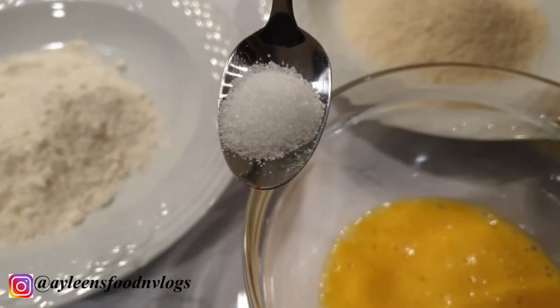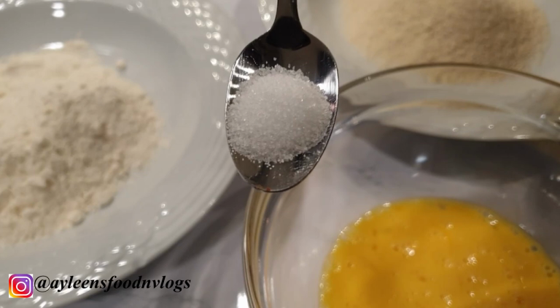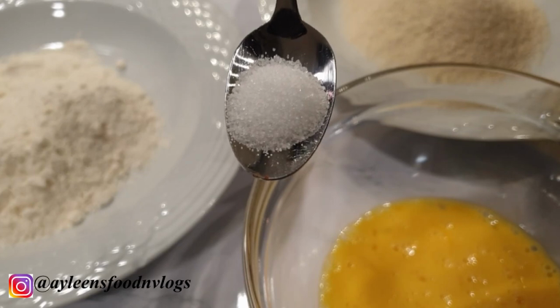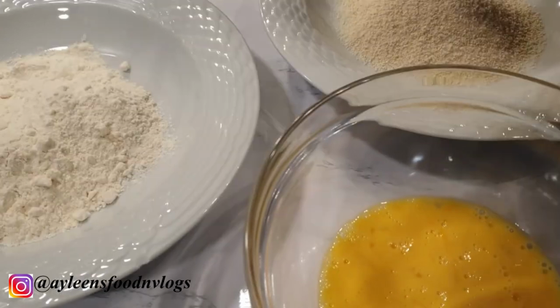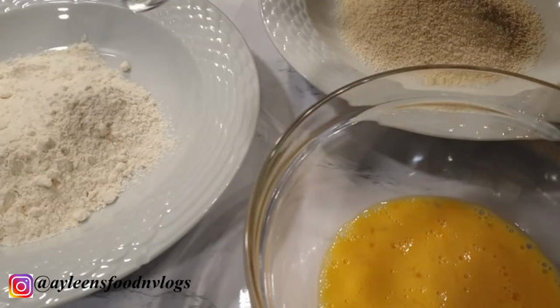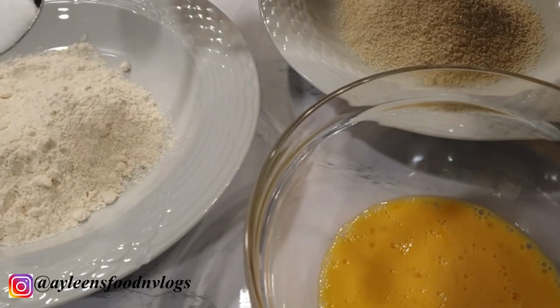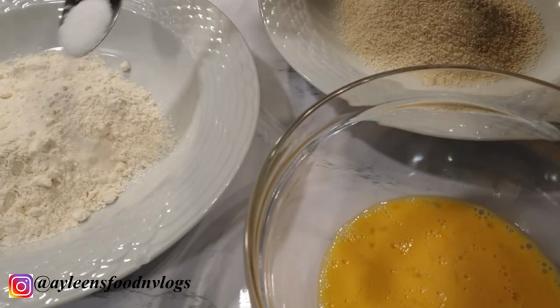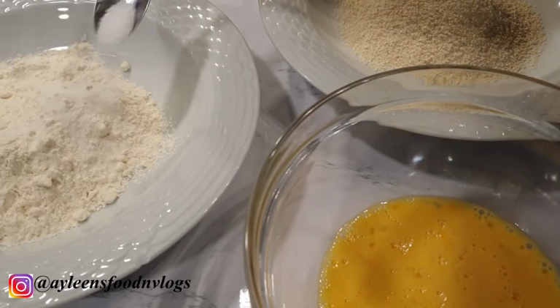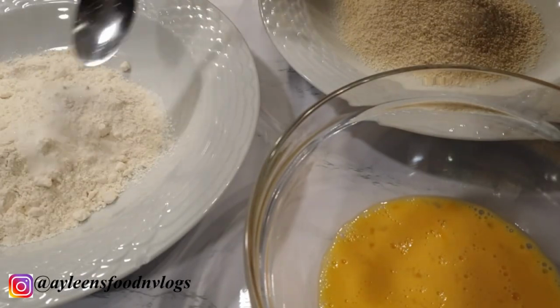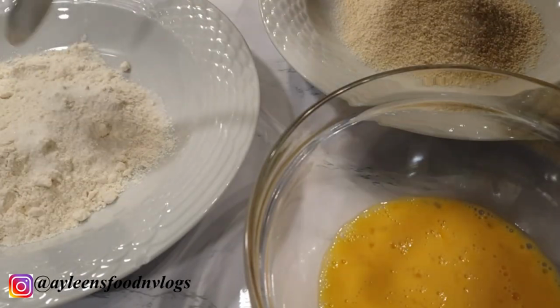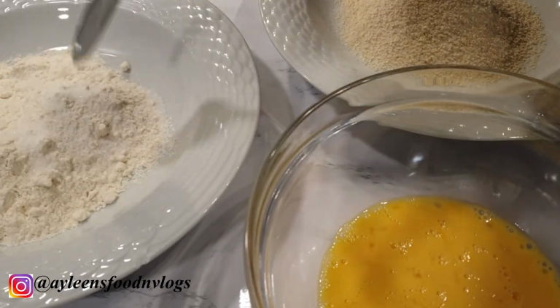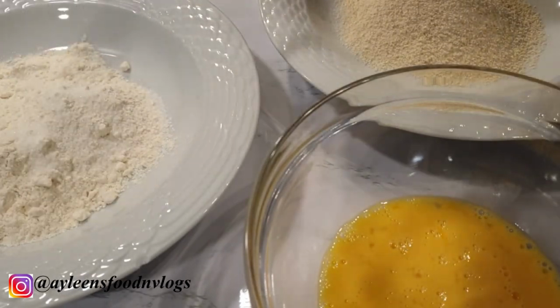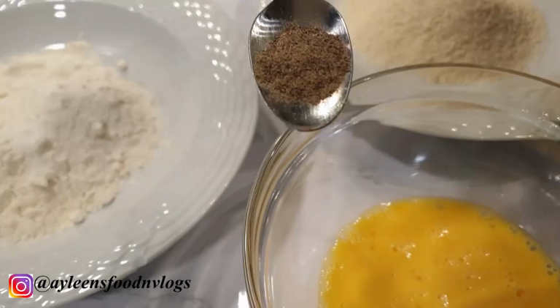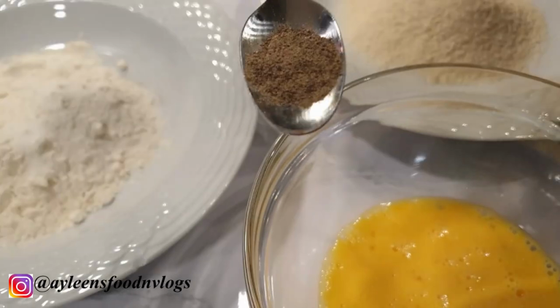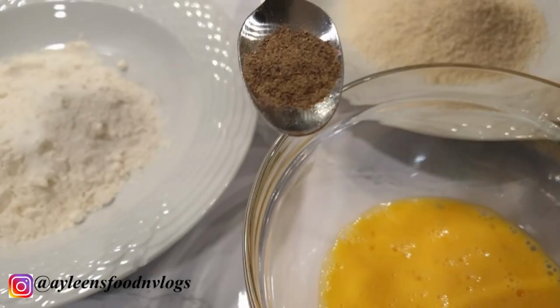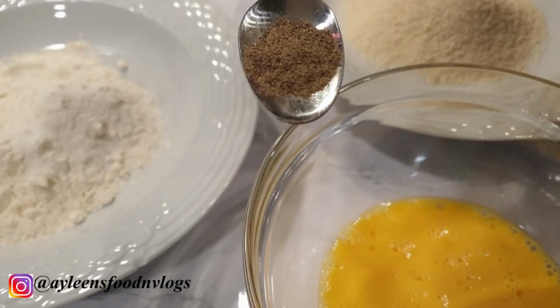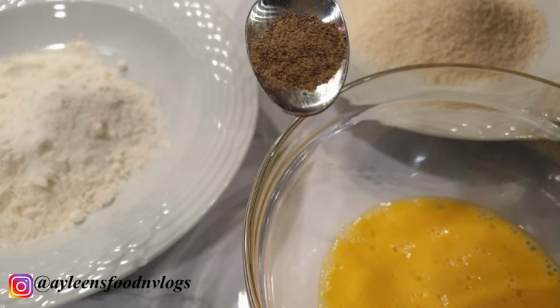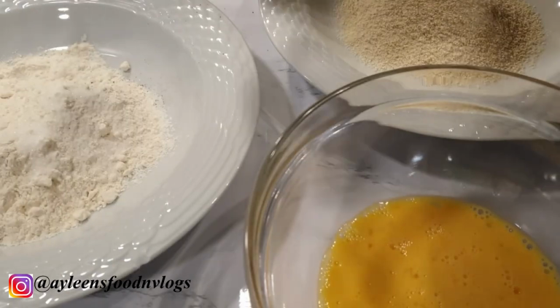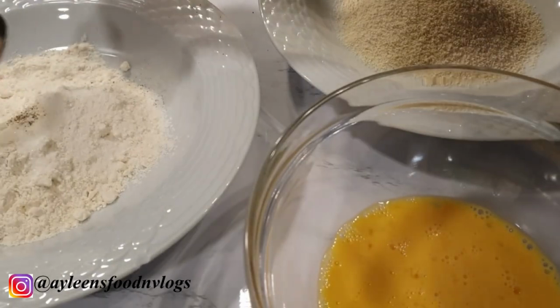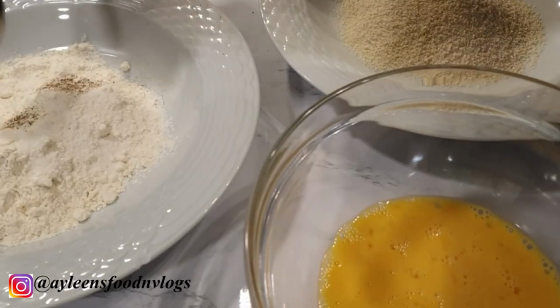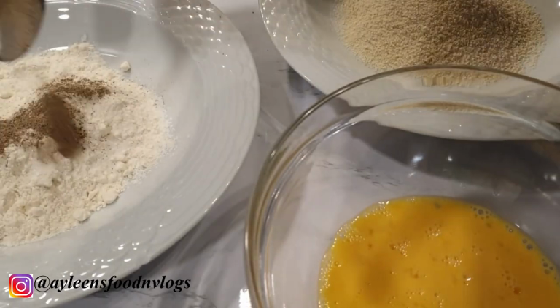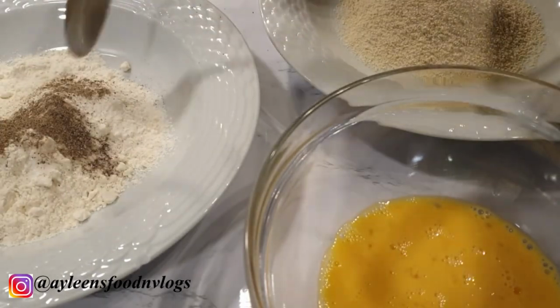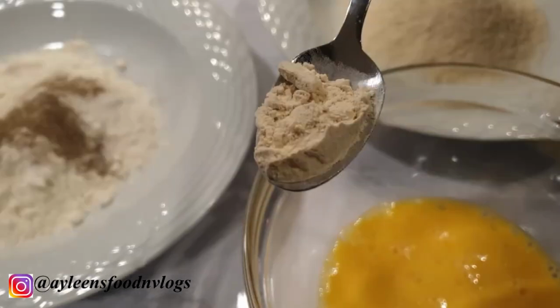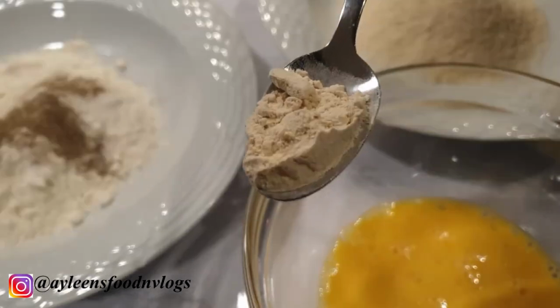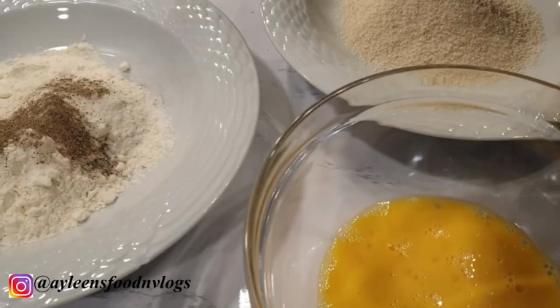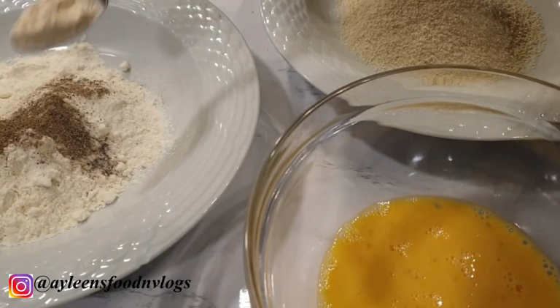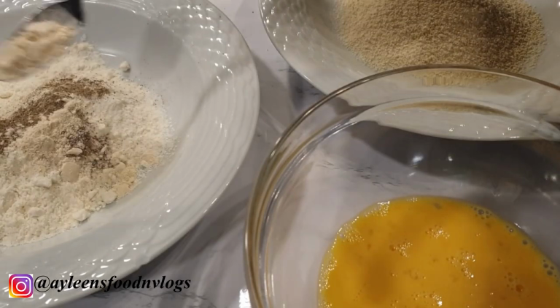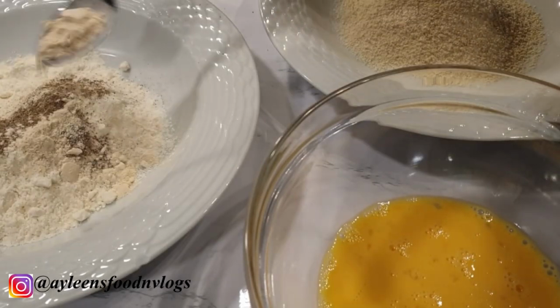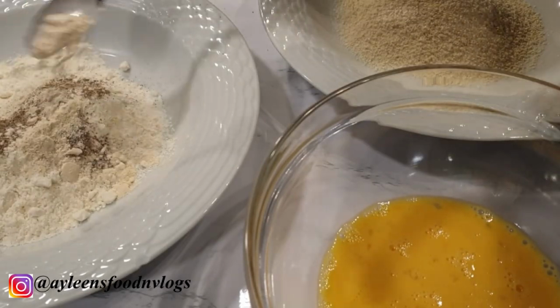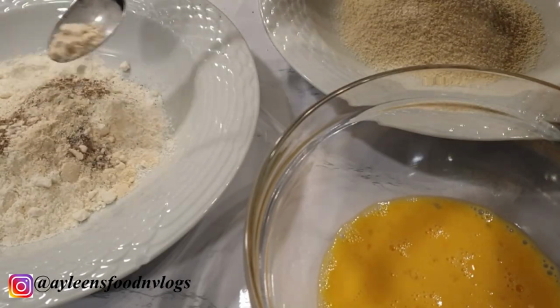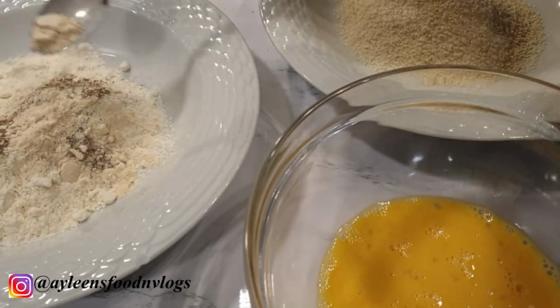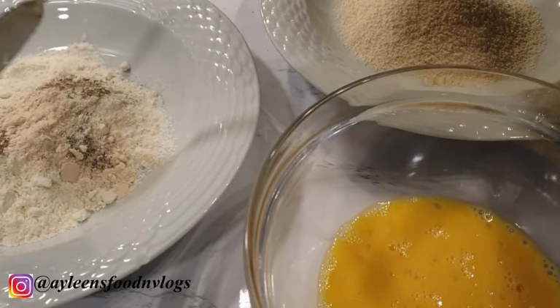Now it's time to season our flour. I have about a quarter cup of flour. I'm adding one teaspoon of salt, three-quarter teaspoon of black pepper, and about a teaspoon of garlic powder. If you don't have garlic powder, you can always mince your garlic and add it in your egg wash.